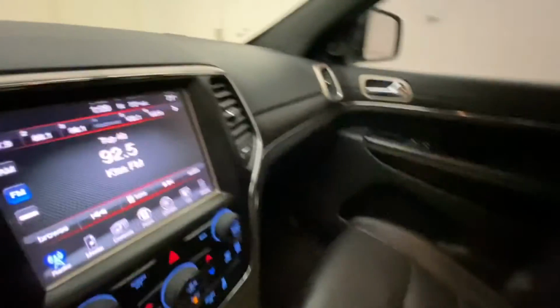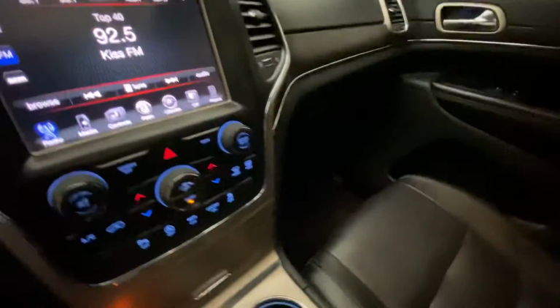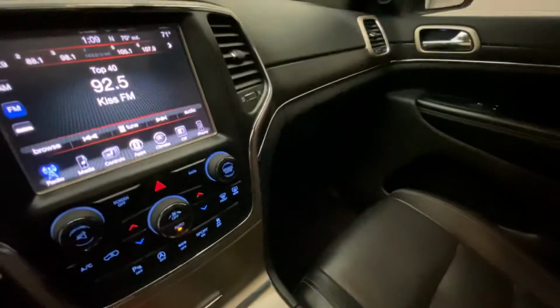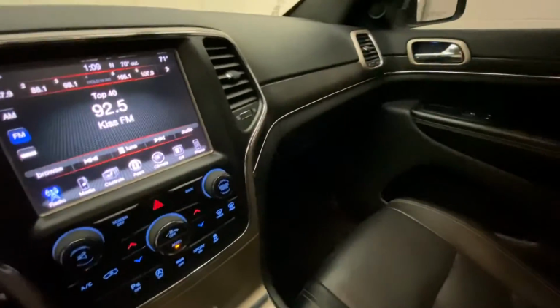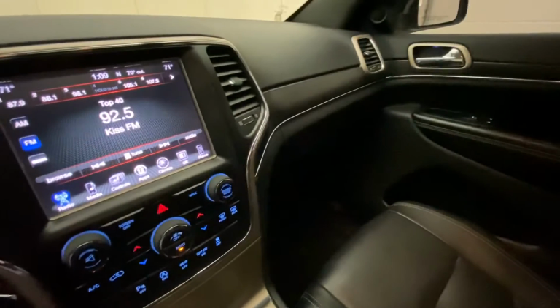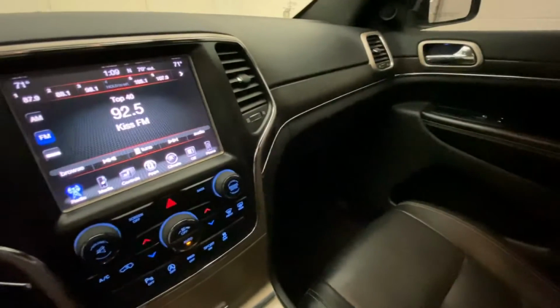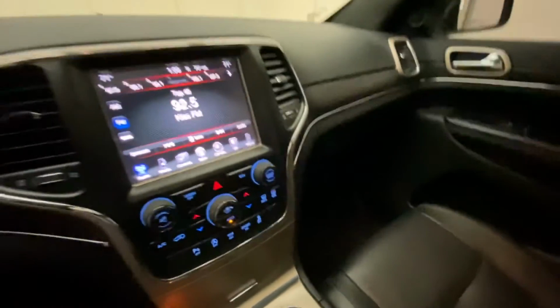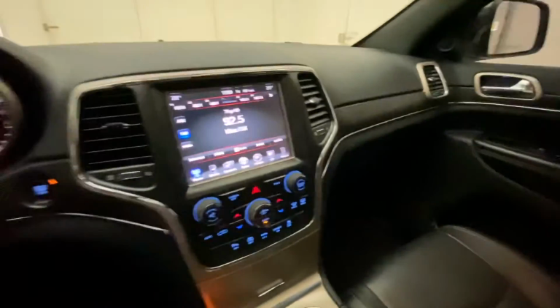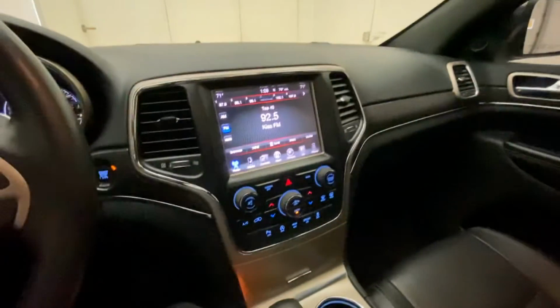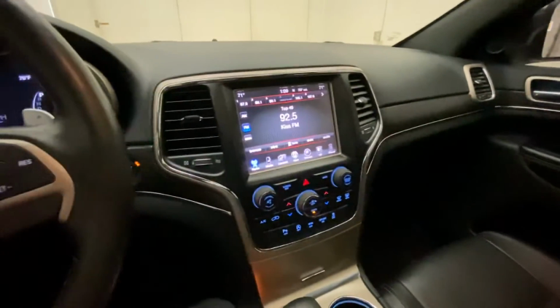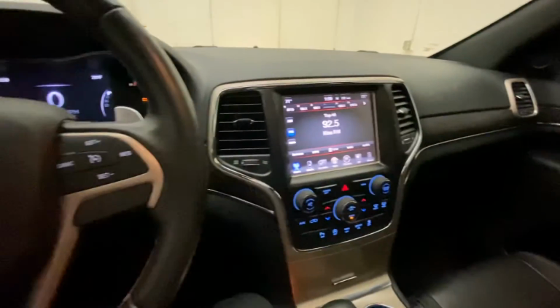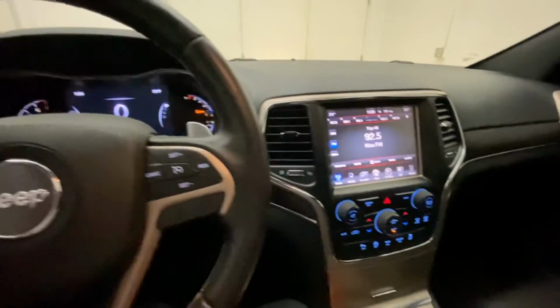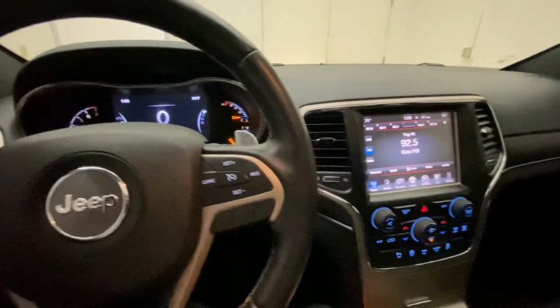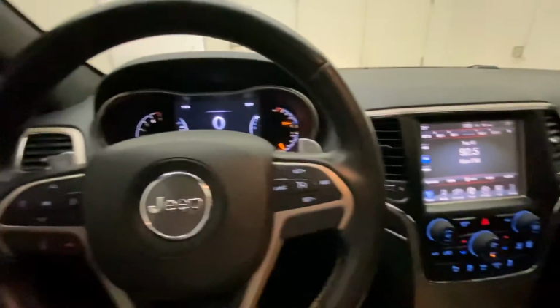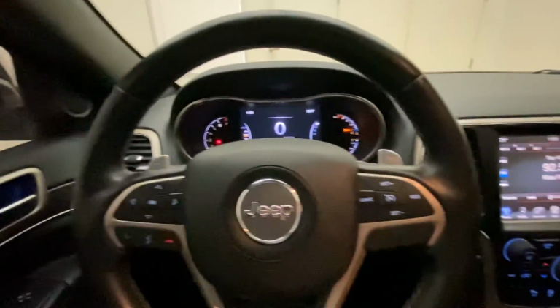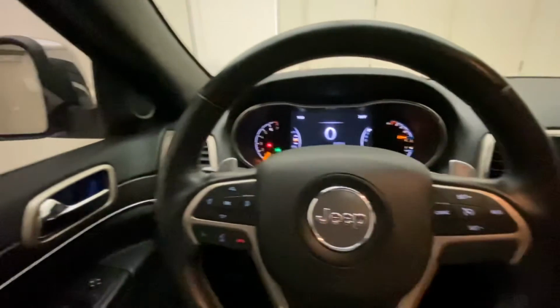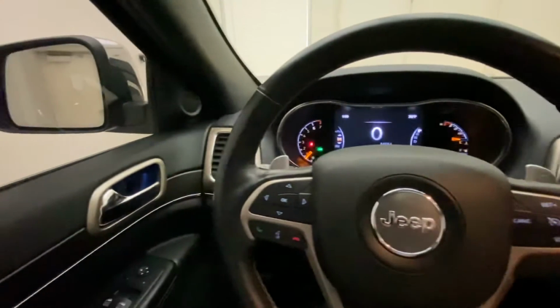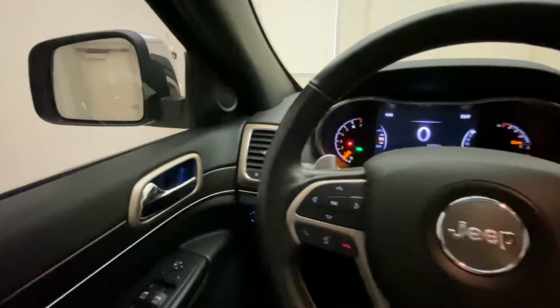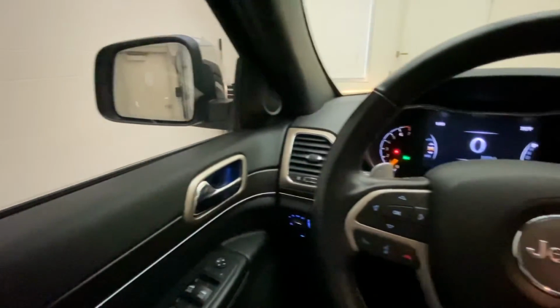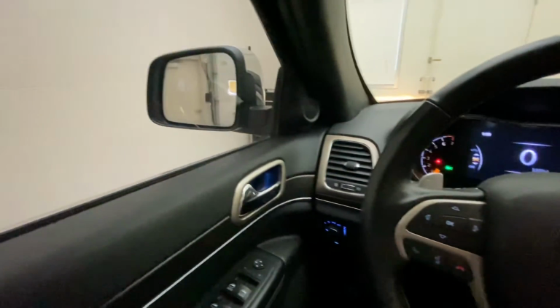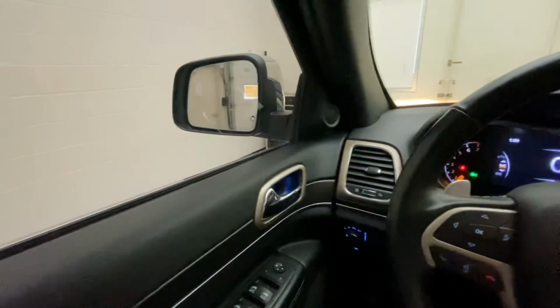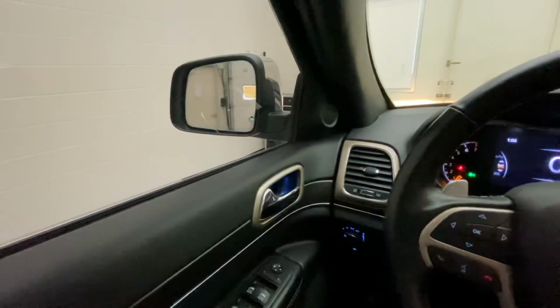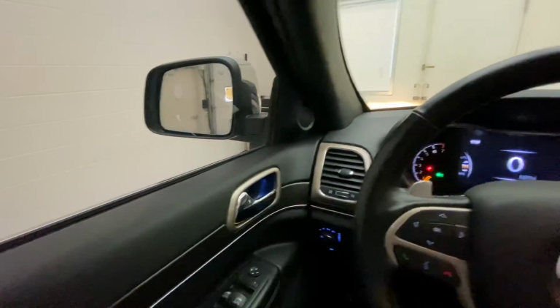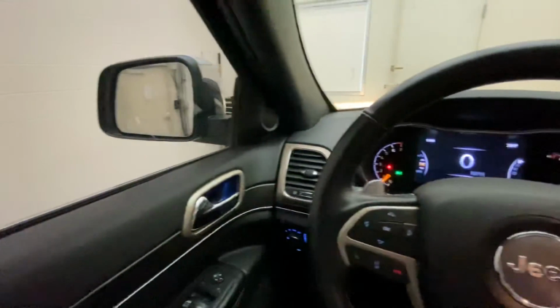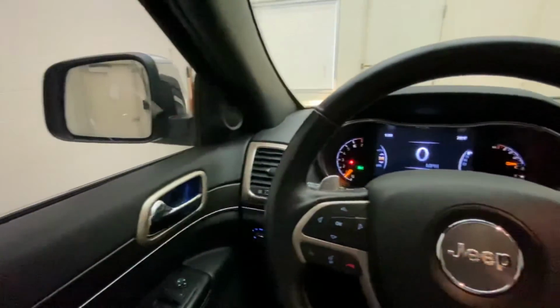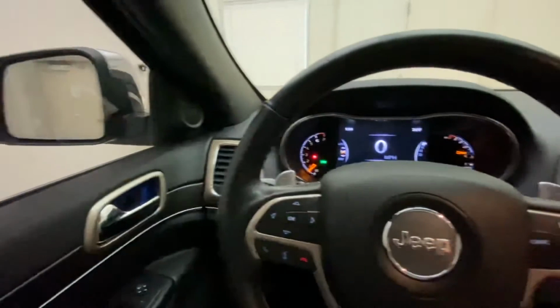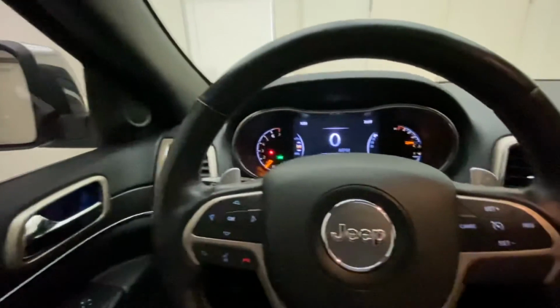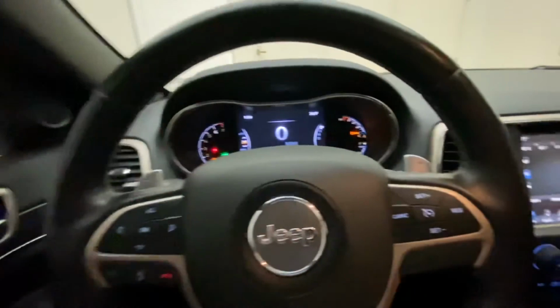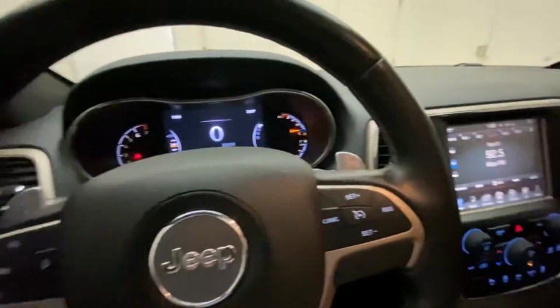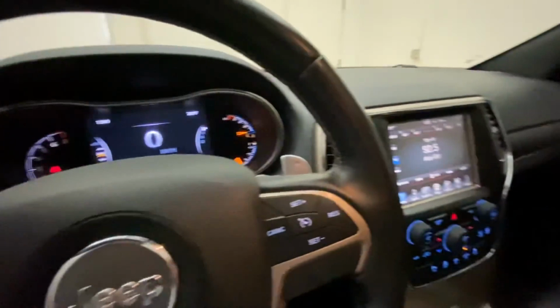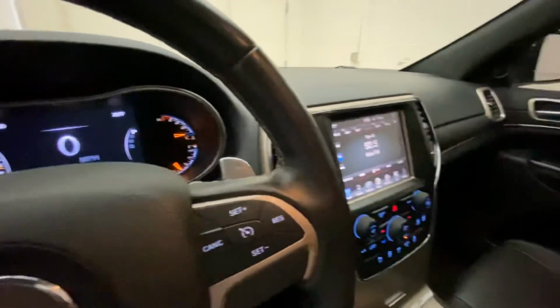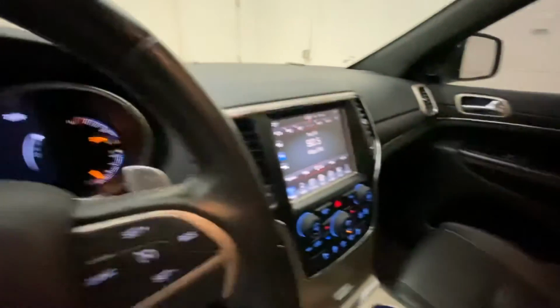This is a 2016 Jeep Grand Cherokee out here at Steichen Buick GMC. Thanks for viewing this vehicle. Give us a shout at 419-784-5252 if you'd like to check out more, or you can check us out on the web. Thanks again.